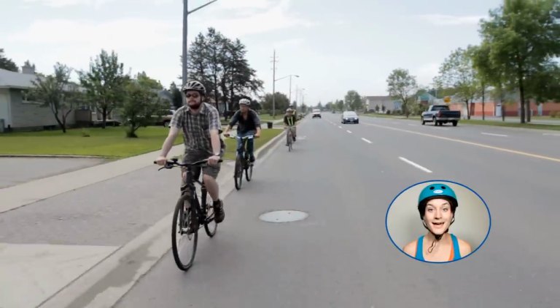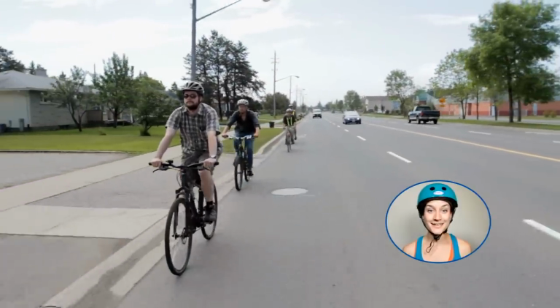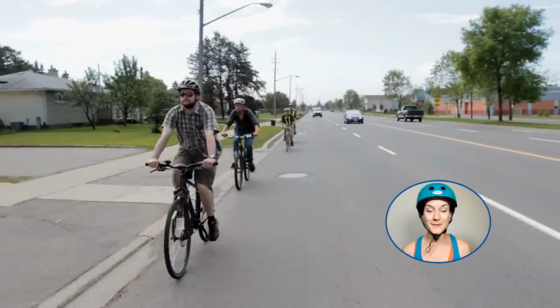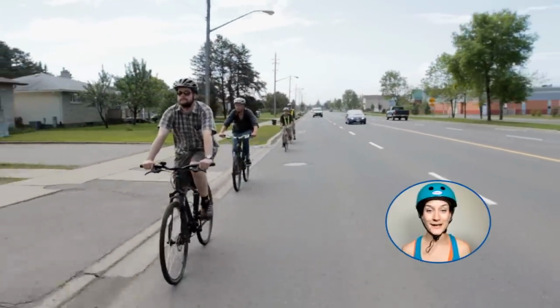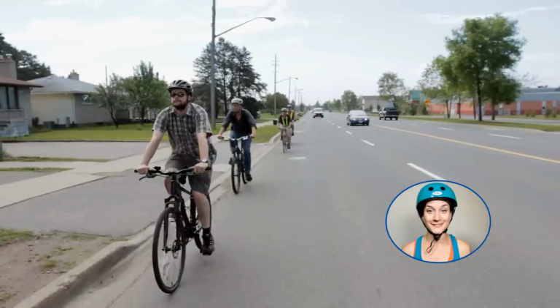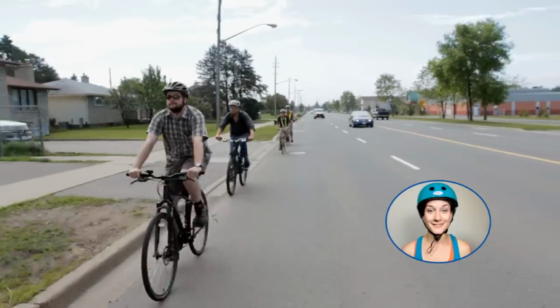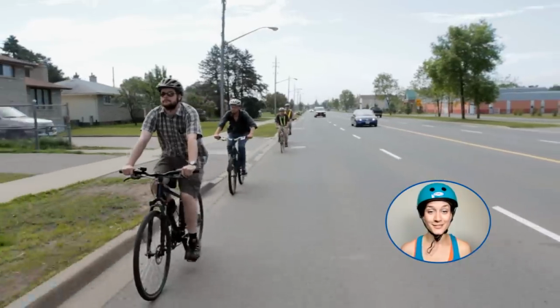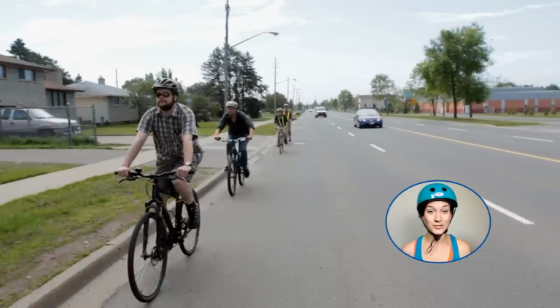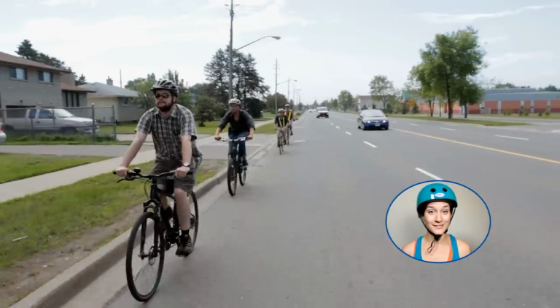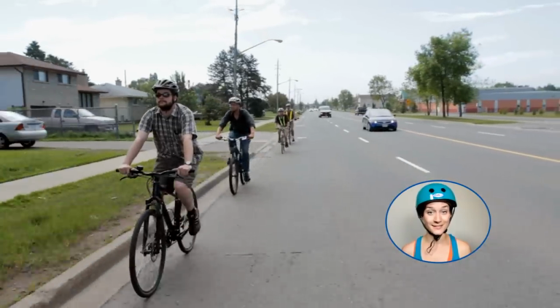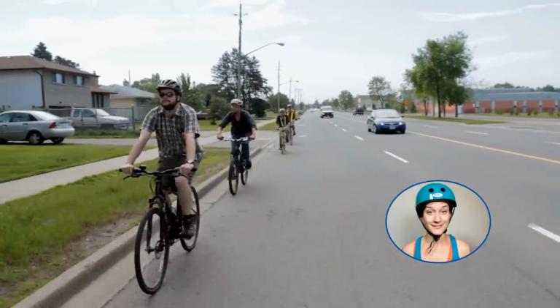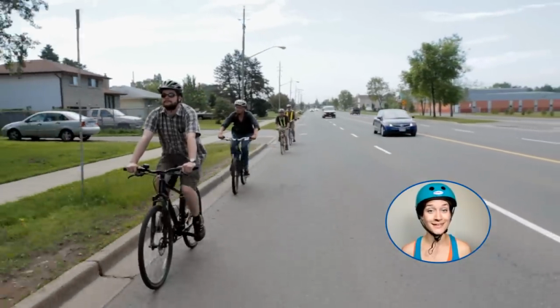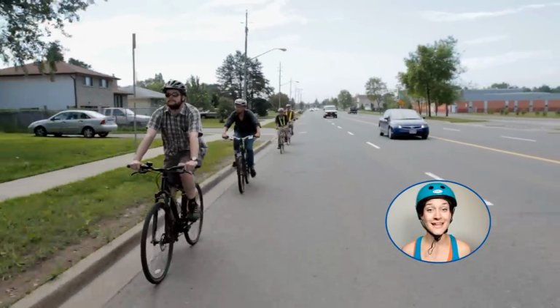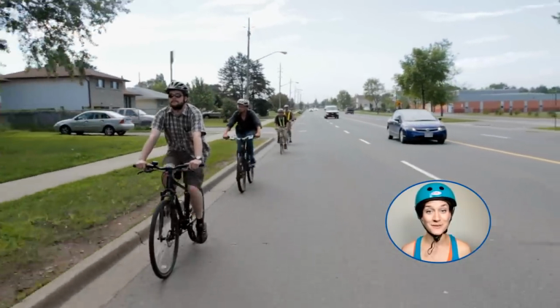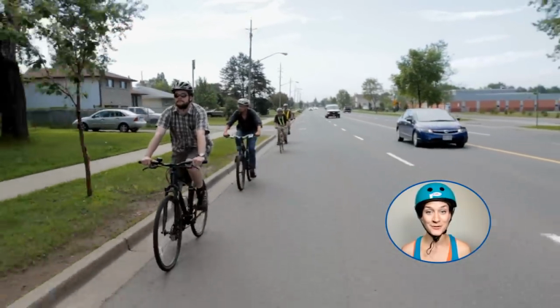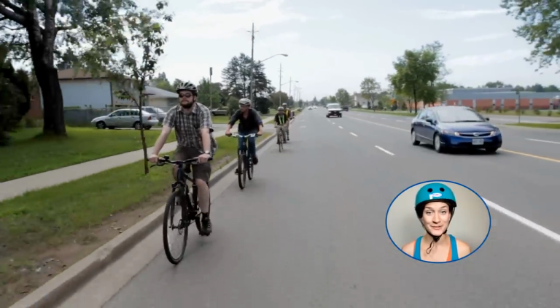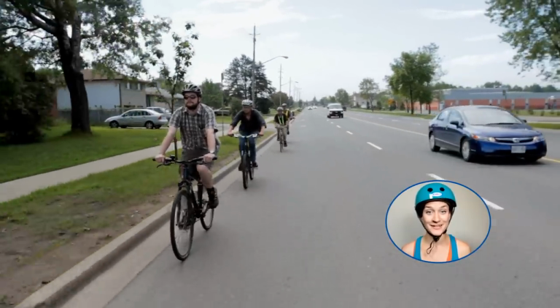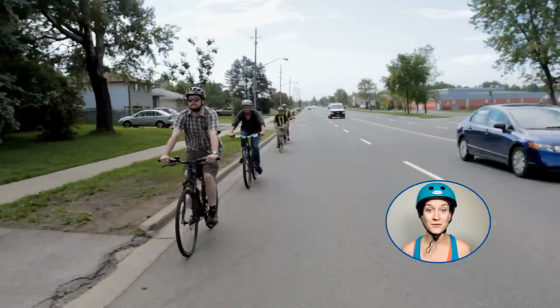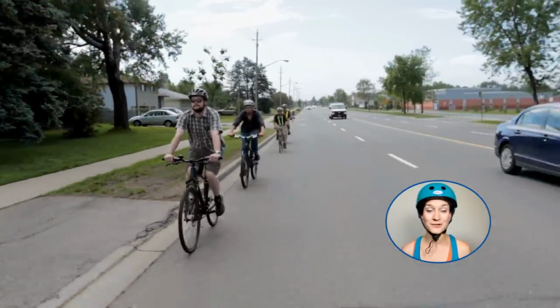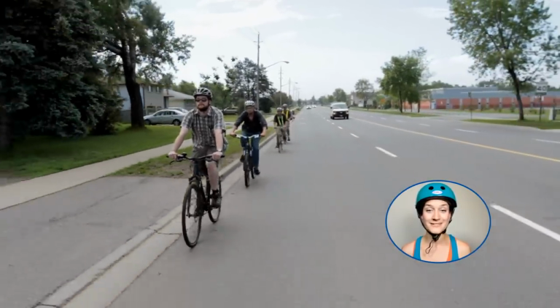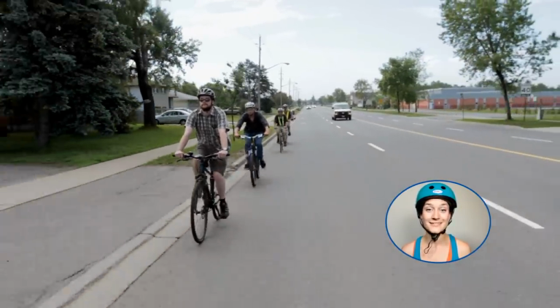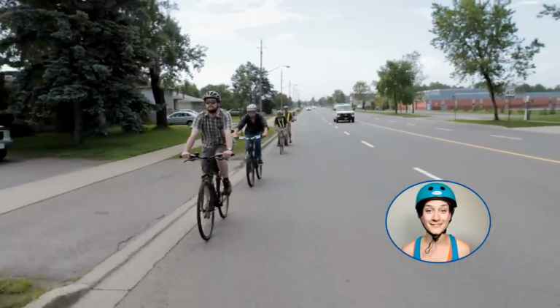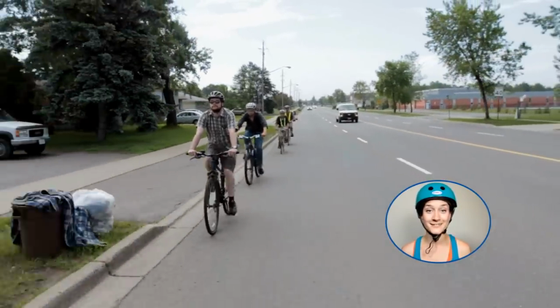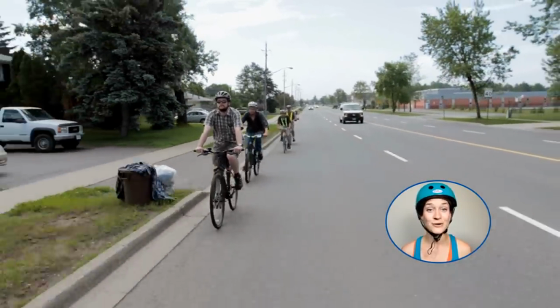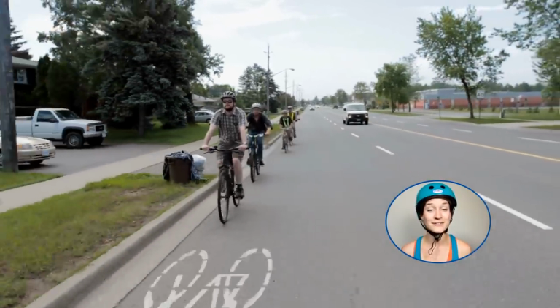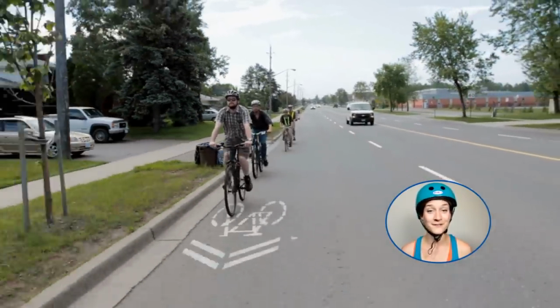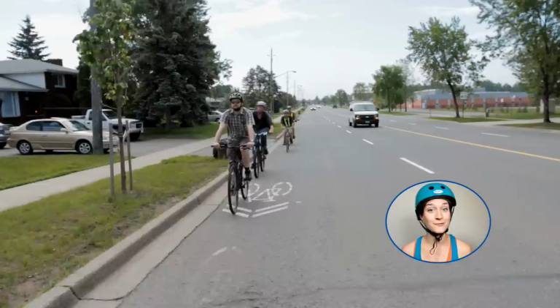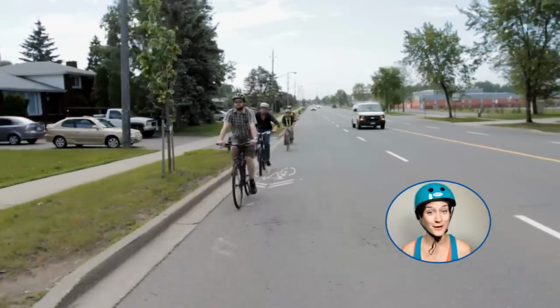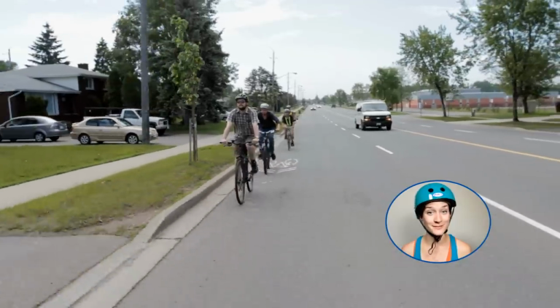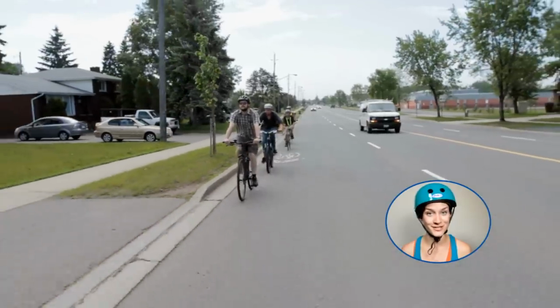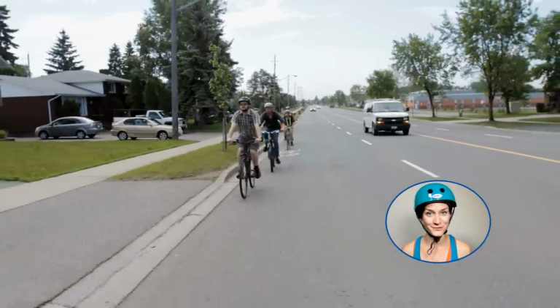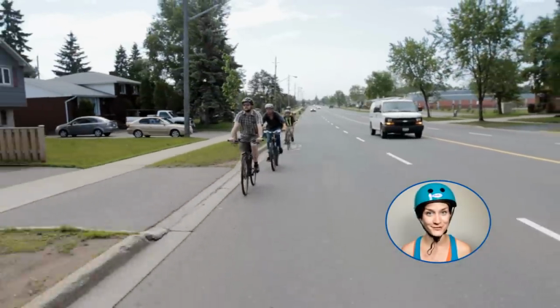As Thunder Bay's bicycle lanes continue to attract cyclists, it has never been more important for motorists and cyclists to know how to safely and responsibly share the road.